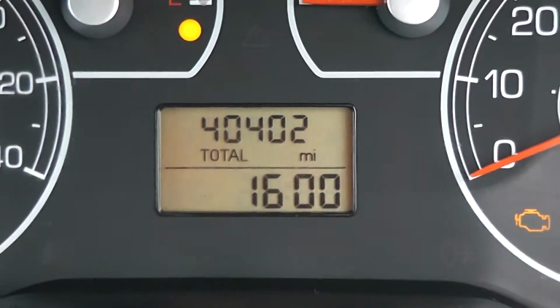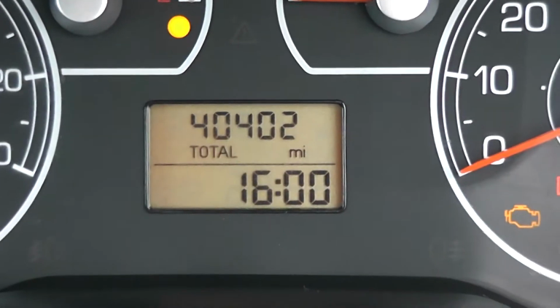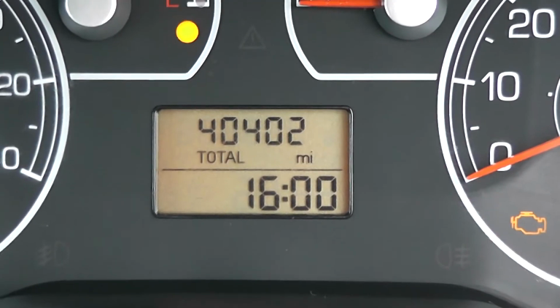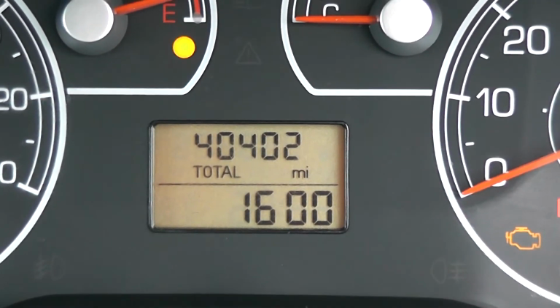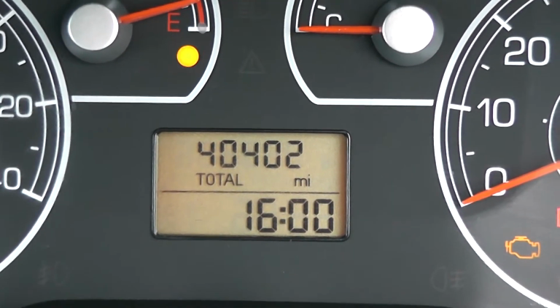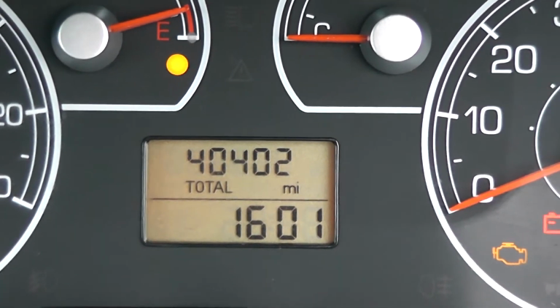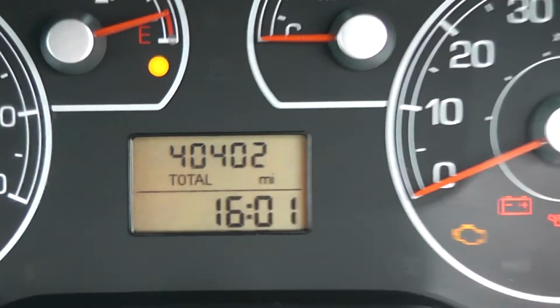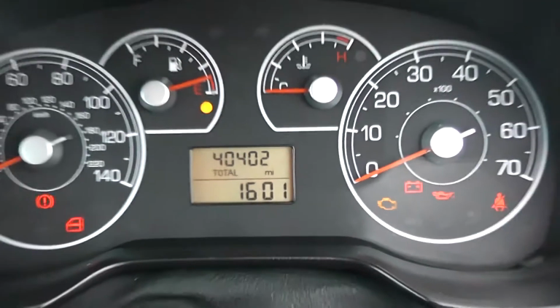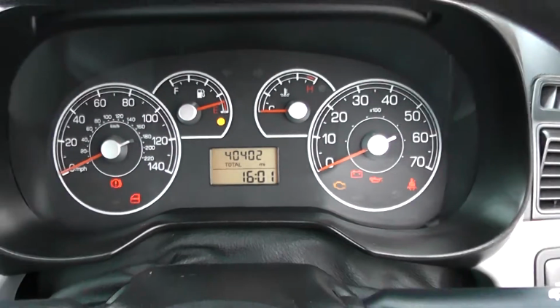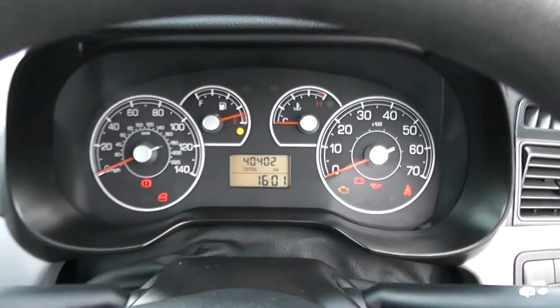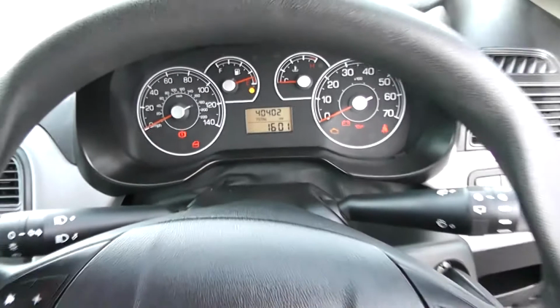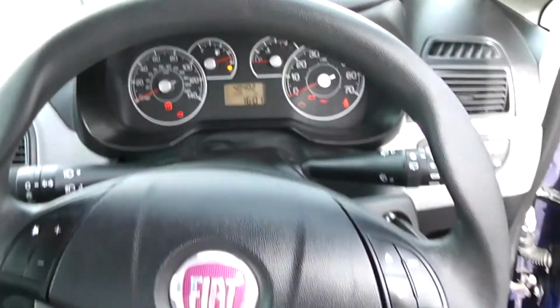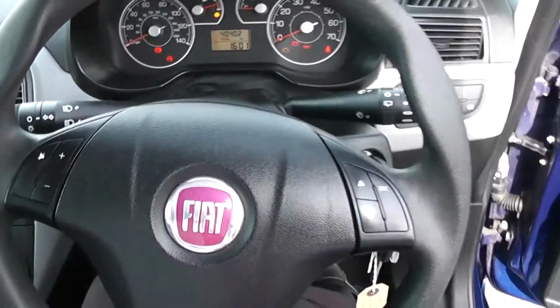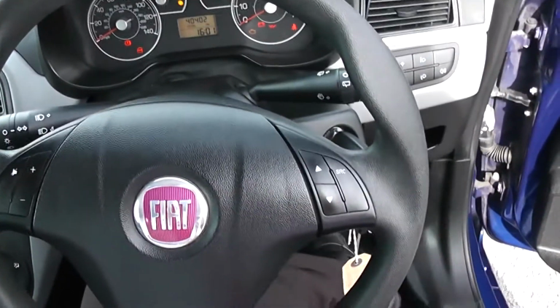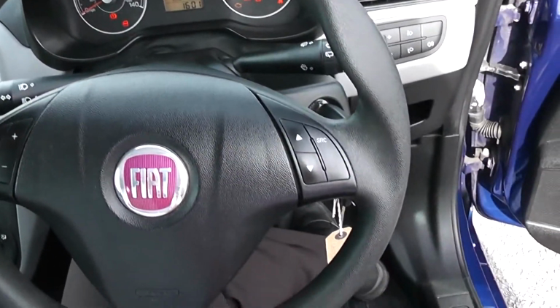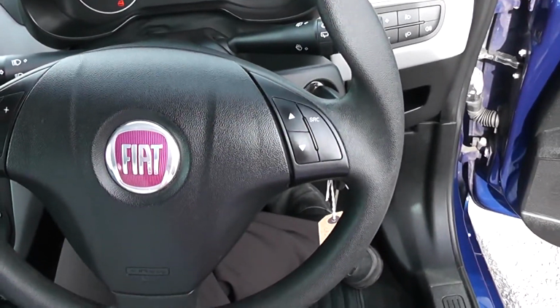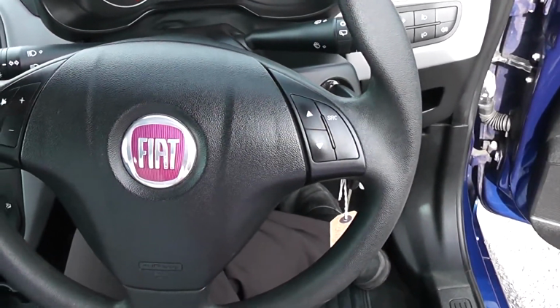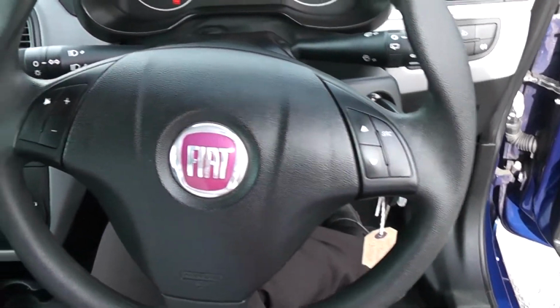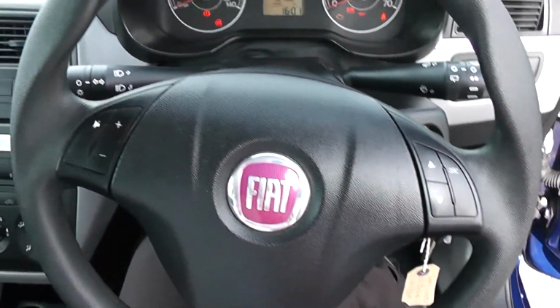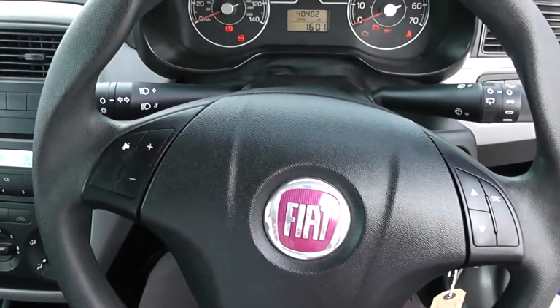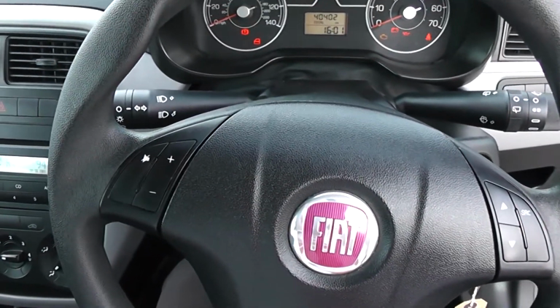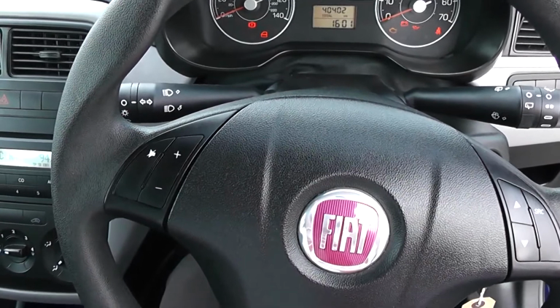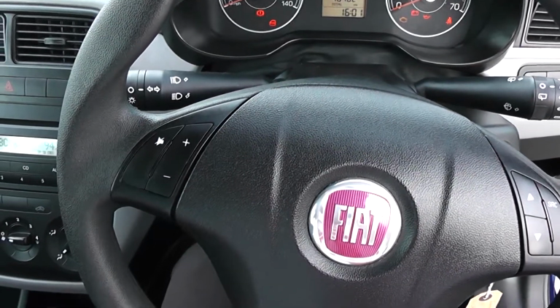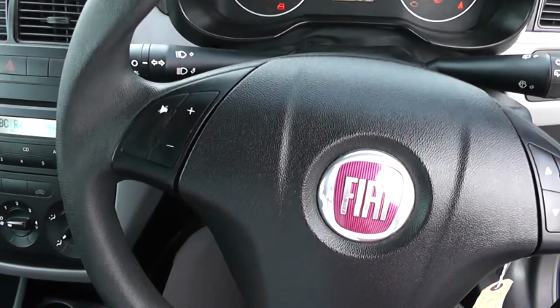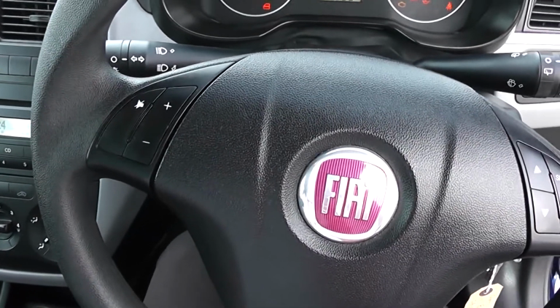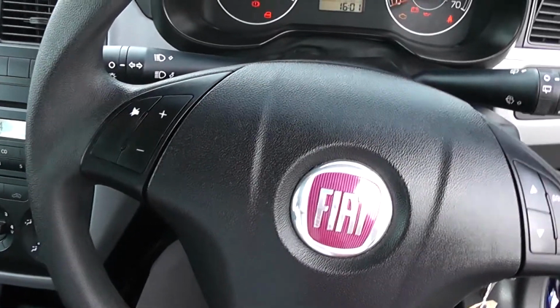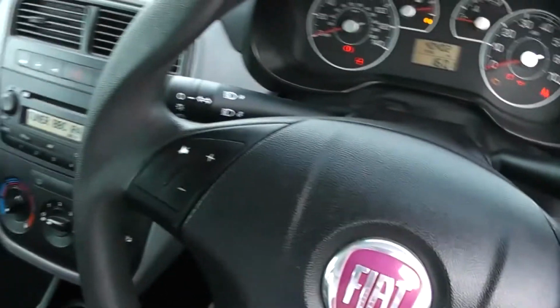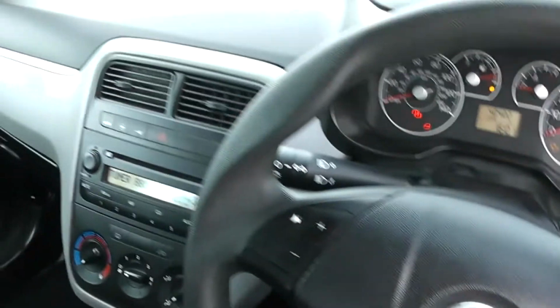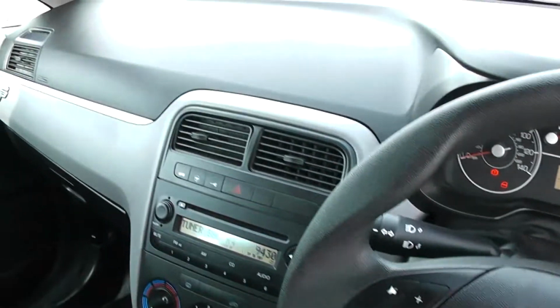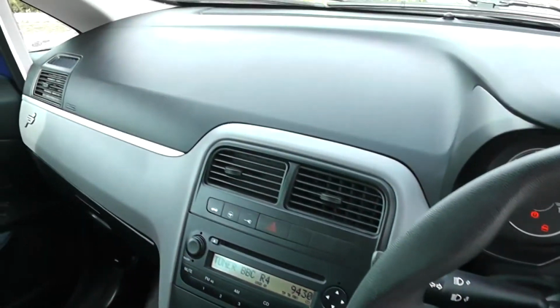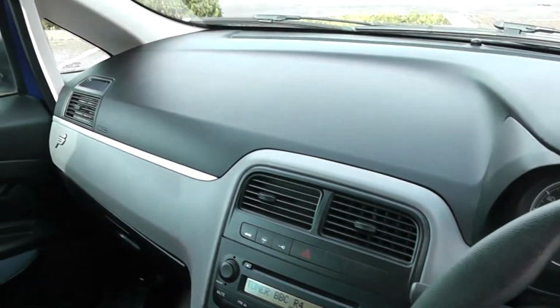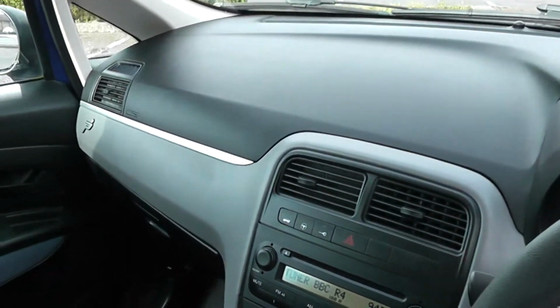Moving around to the main instrument panel, you'll see this car has done 40,402 miles. There are further controls on the steering wheel for the trip computer and also for operating the radio and CD.